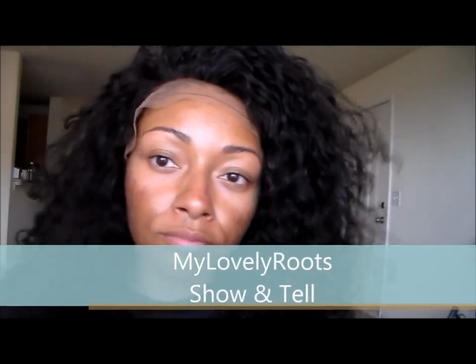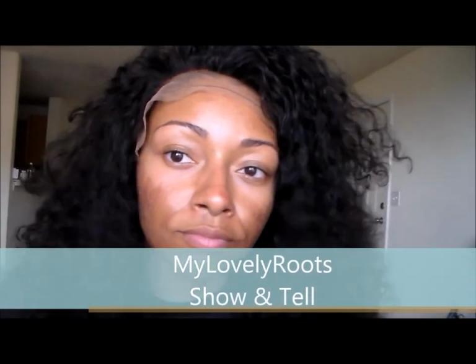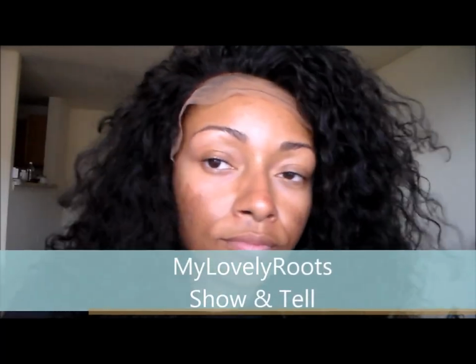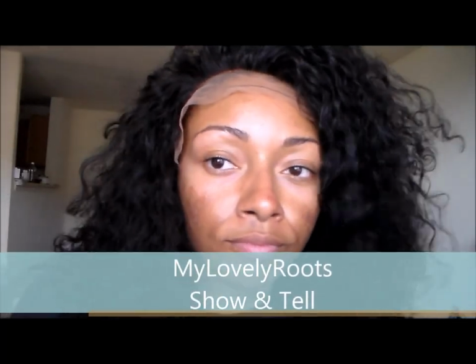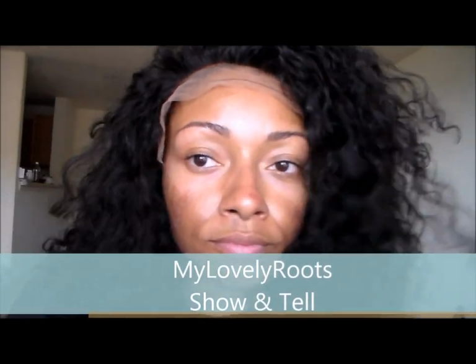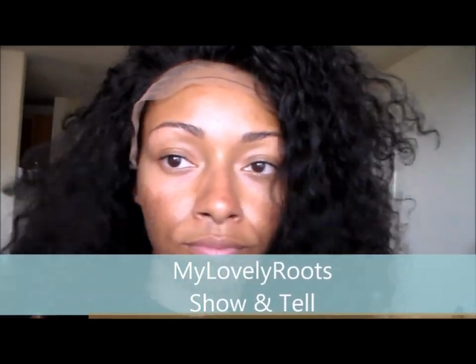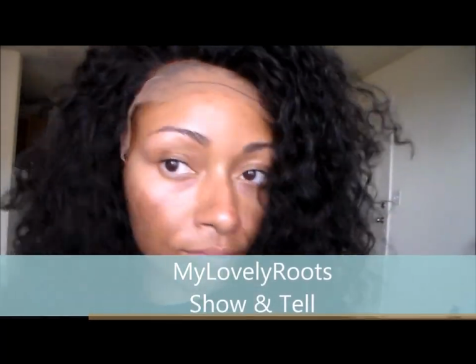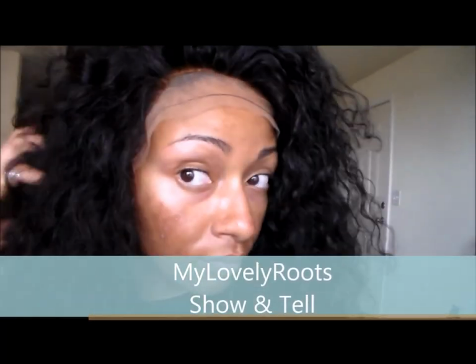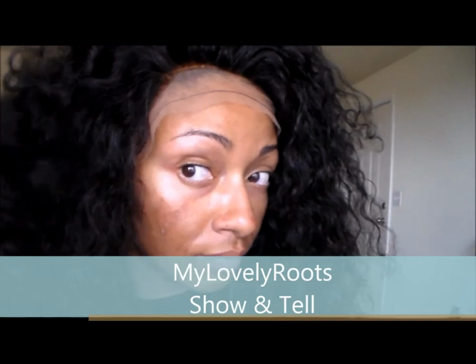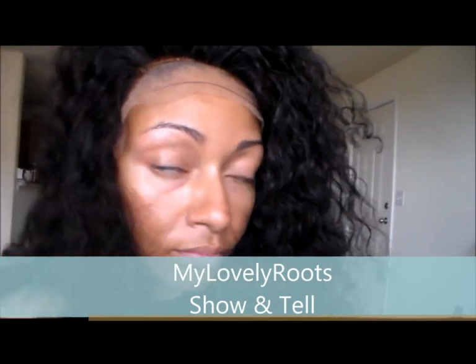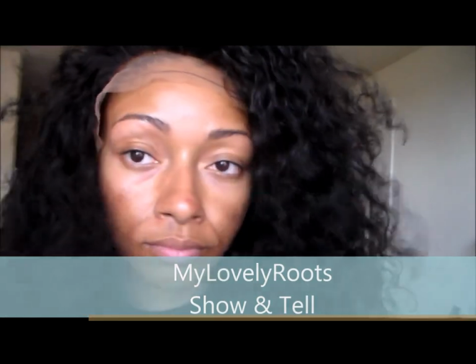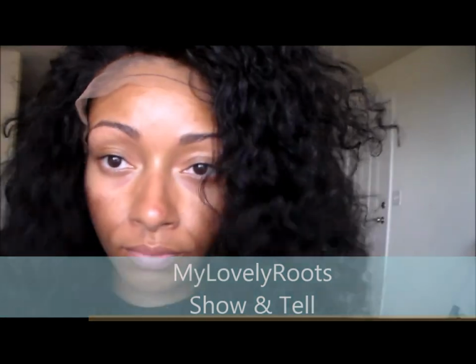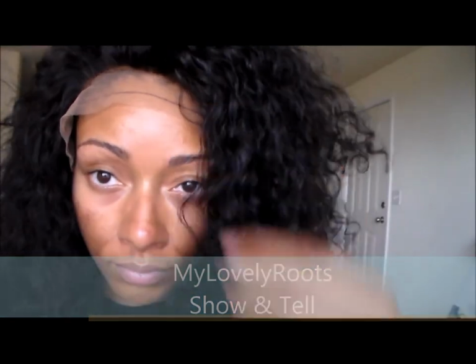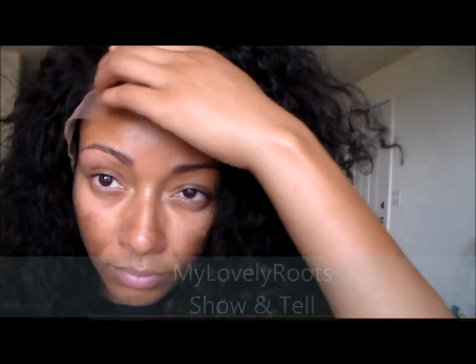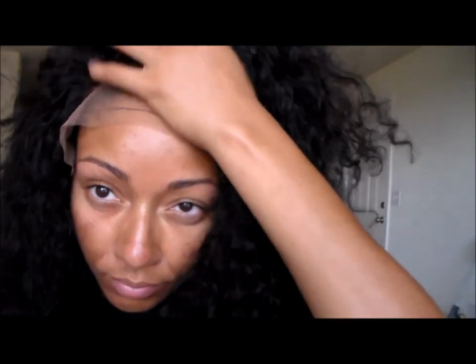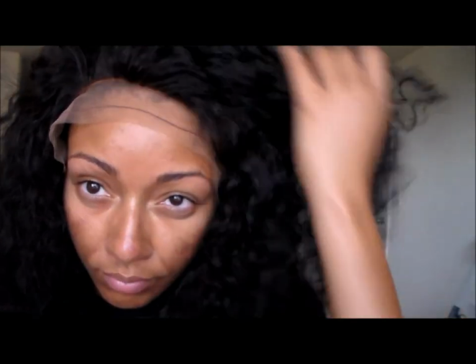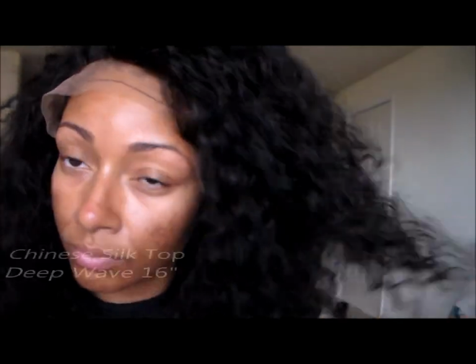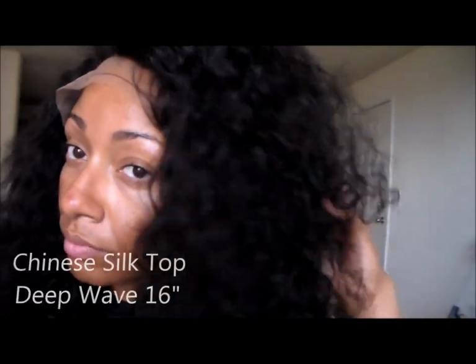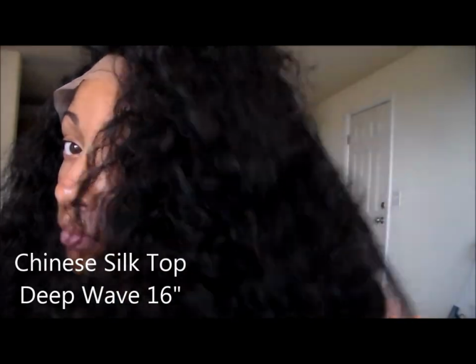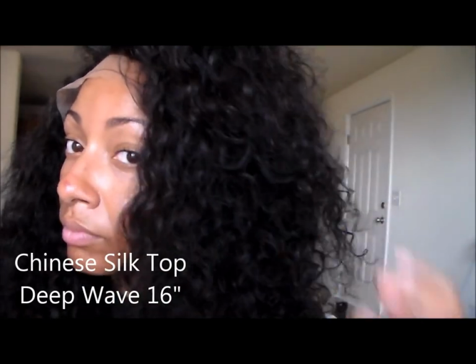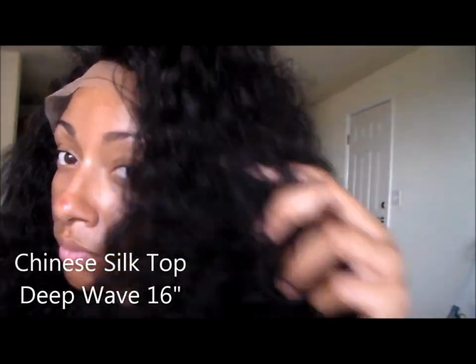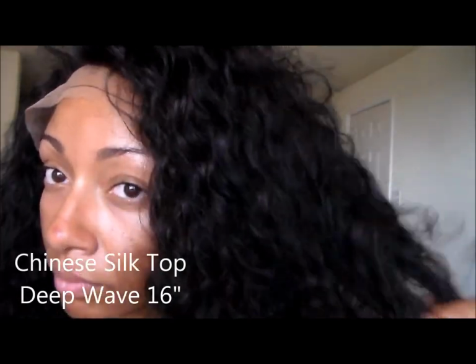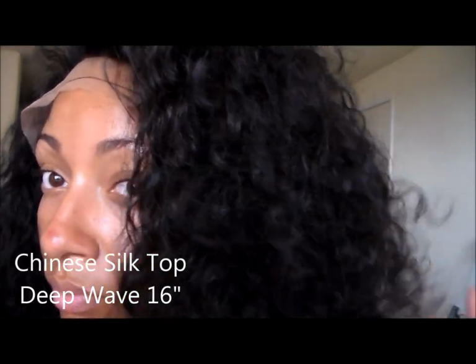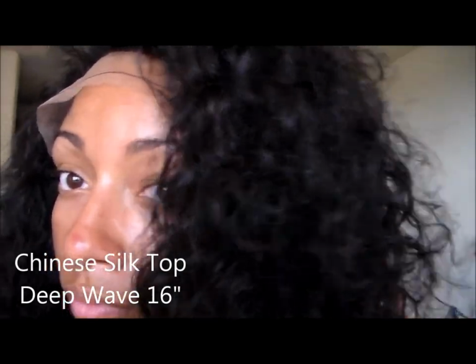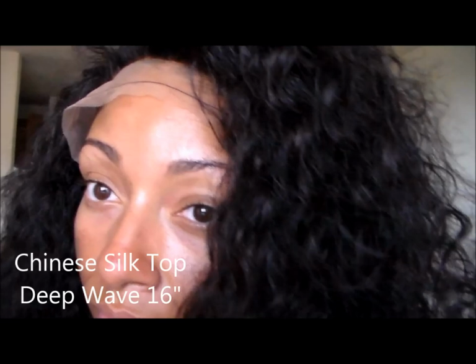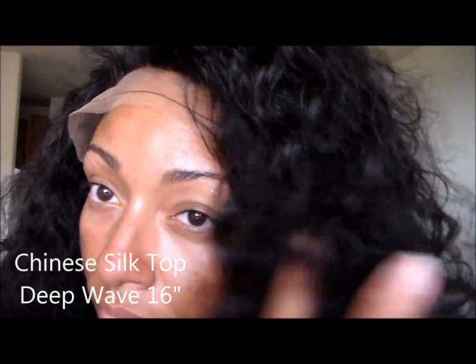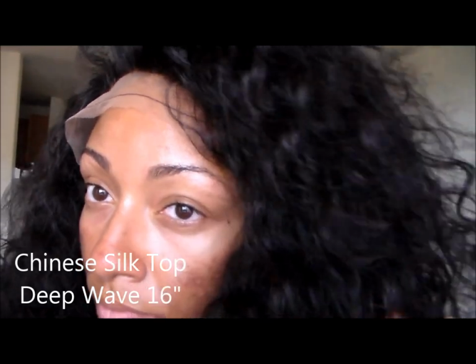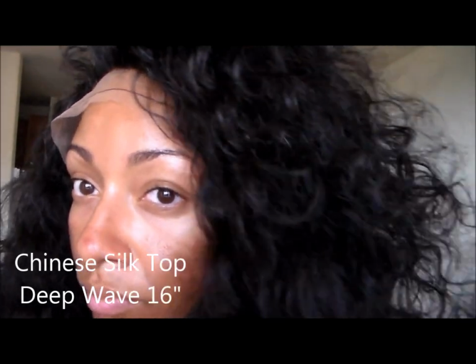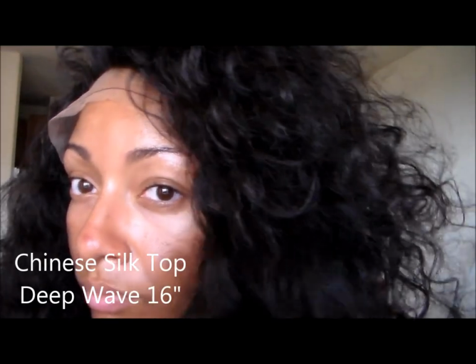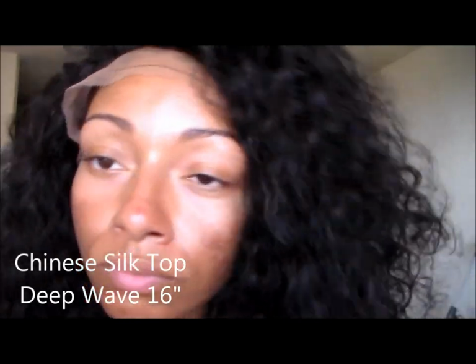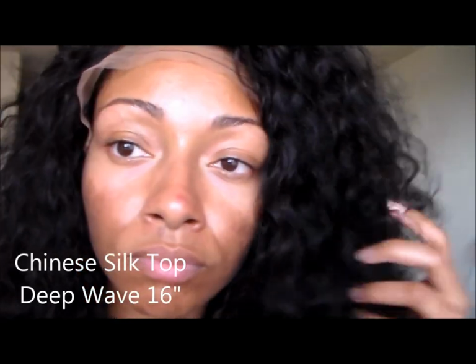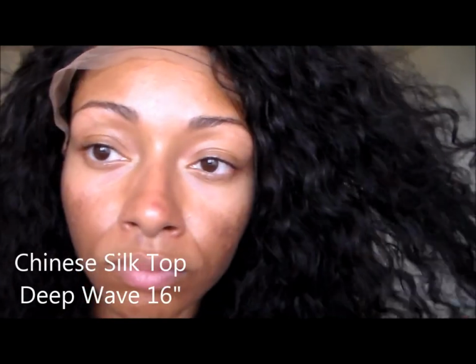Hello lovelies! This is a show and tell of the April Lace Wigs Chinese Deep Wave unit. I purchased it with my own coins with a discount code.